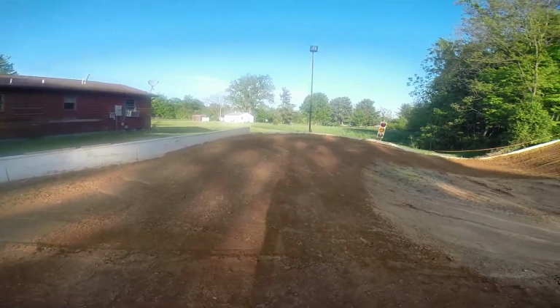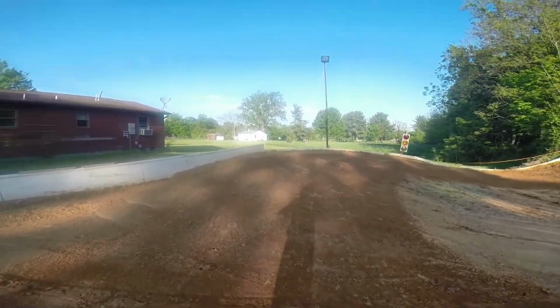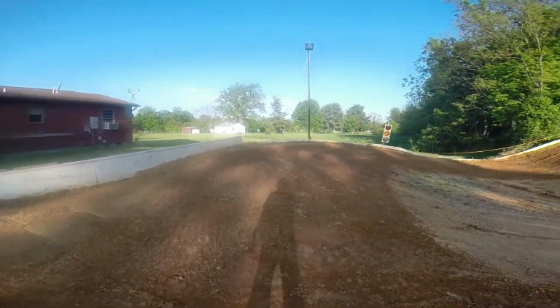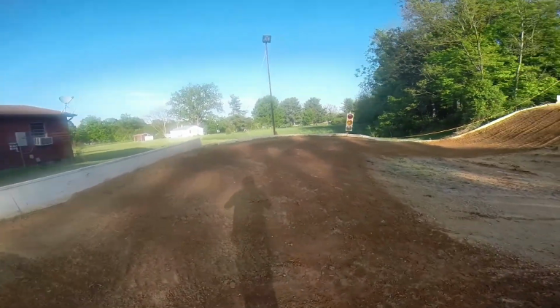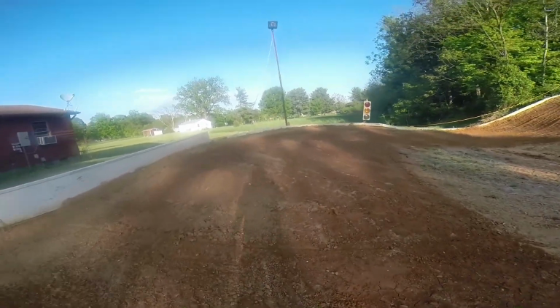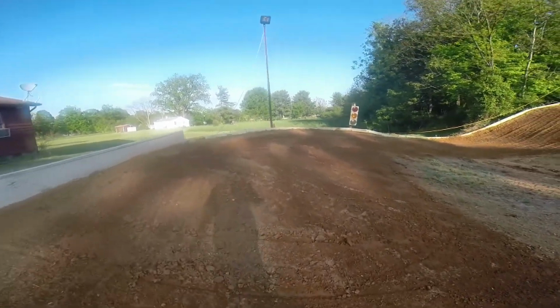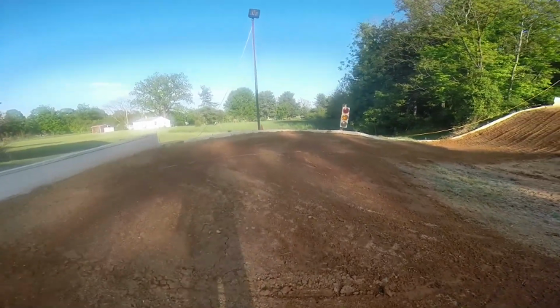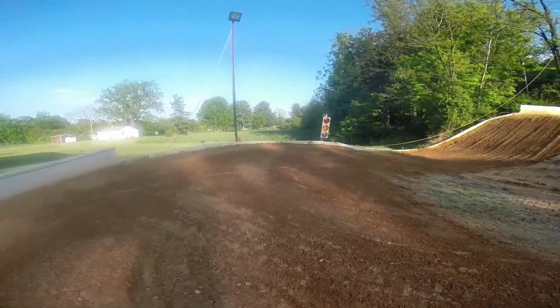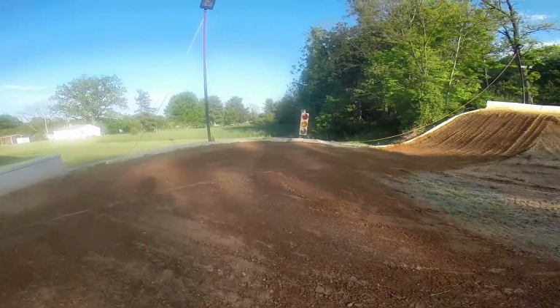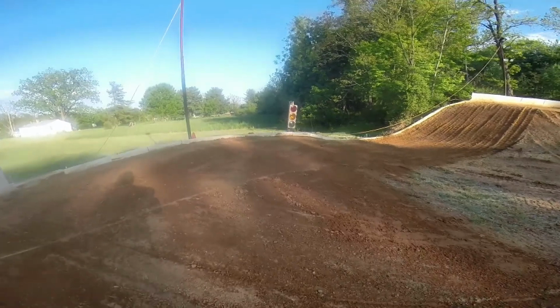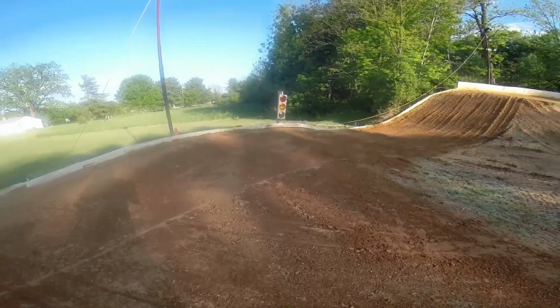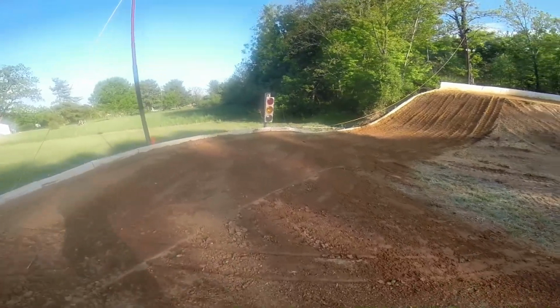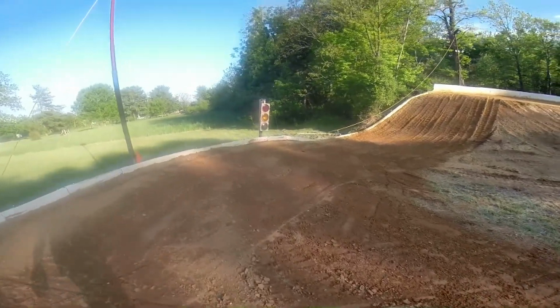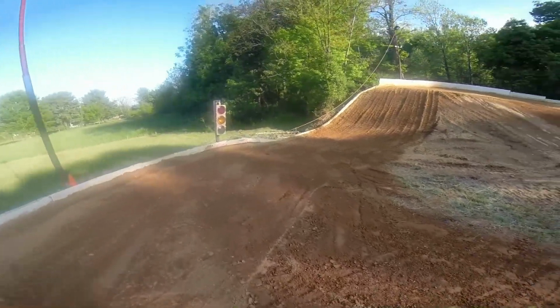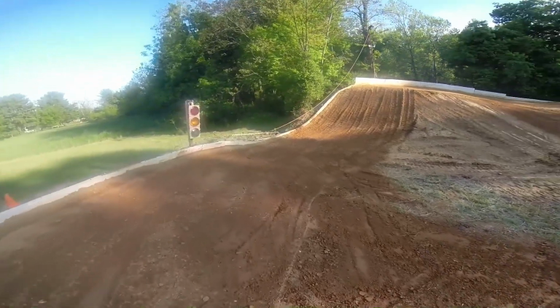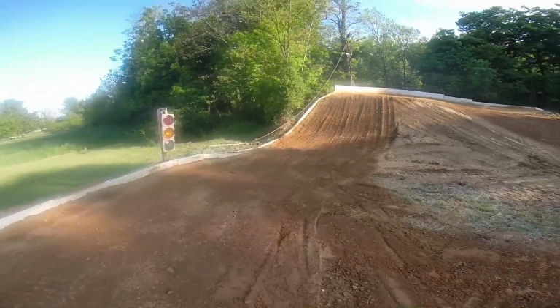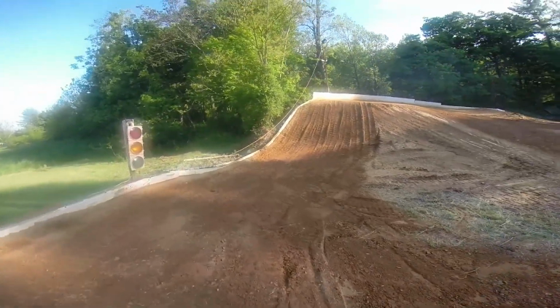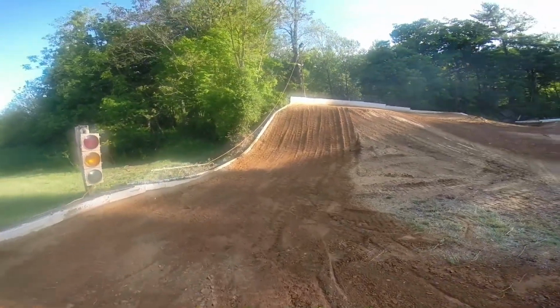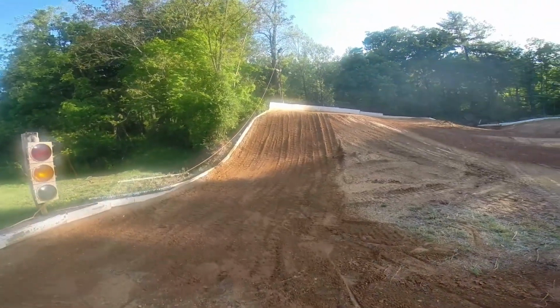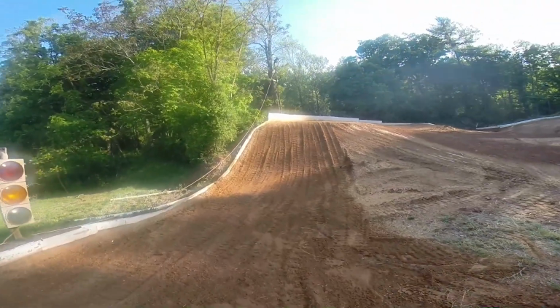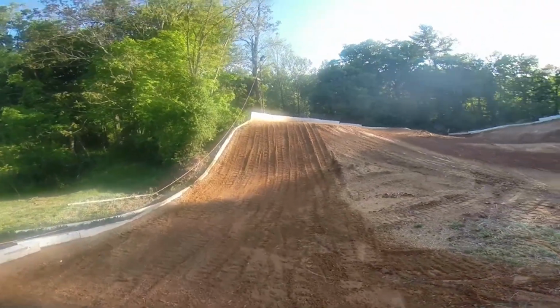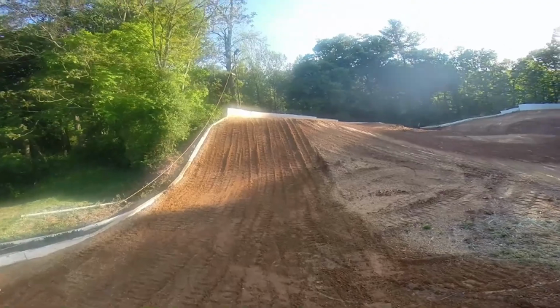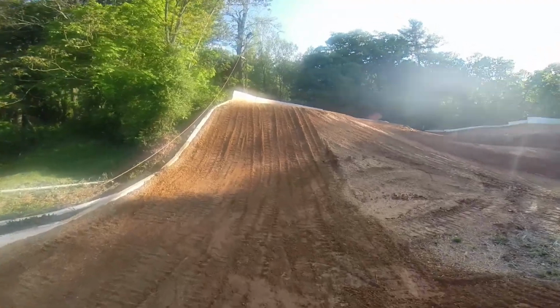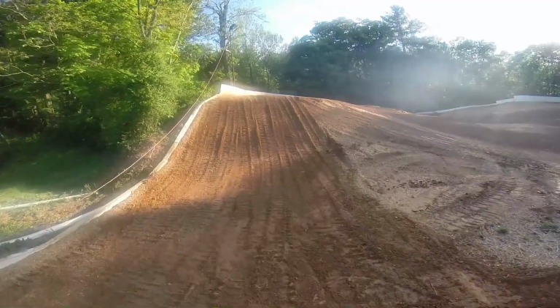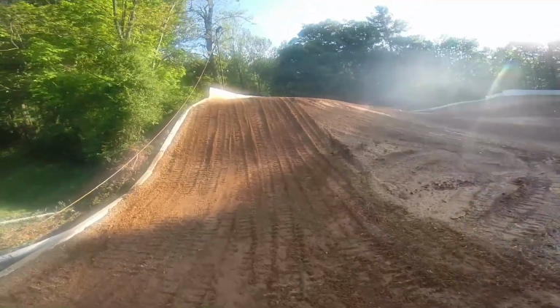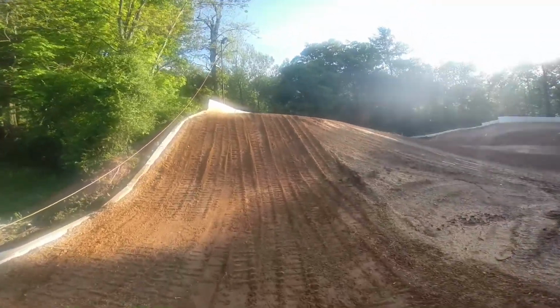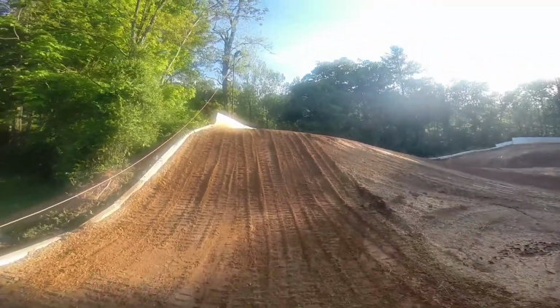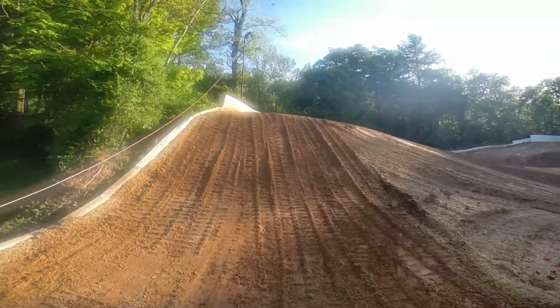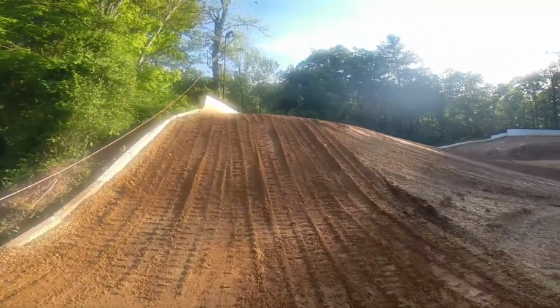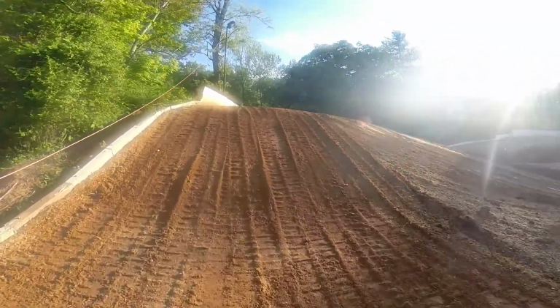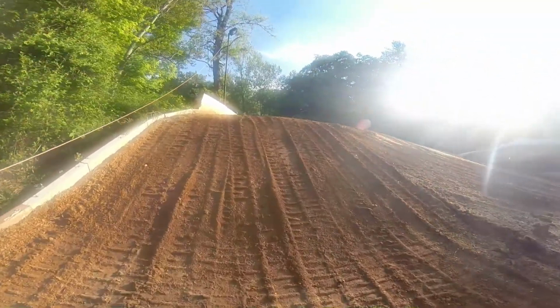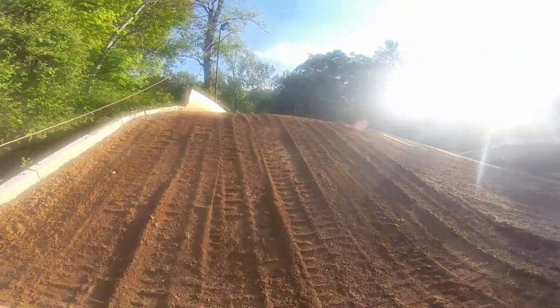Nice little elevated bank. Those familiar with the yard will be pulling up on the straightaway — or what used to be the straightaway — up this giant hill, it's probably about 10 feet.